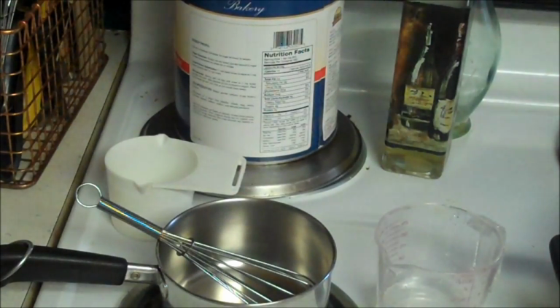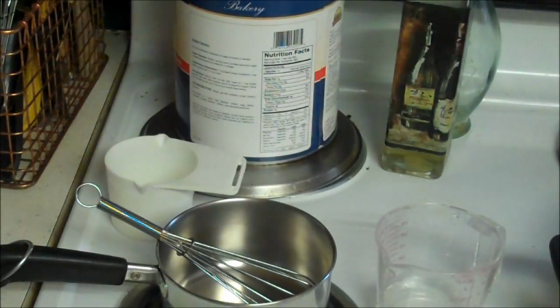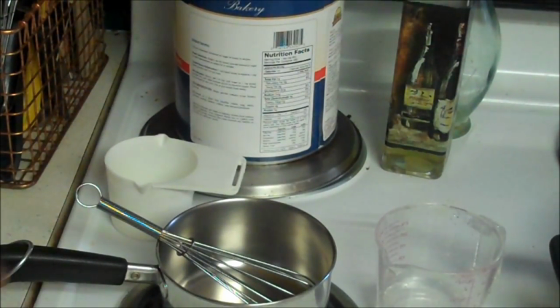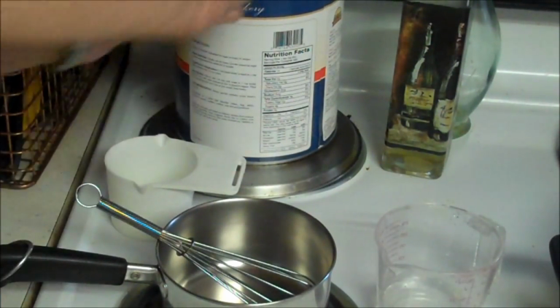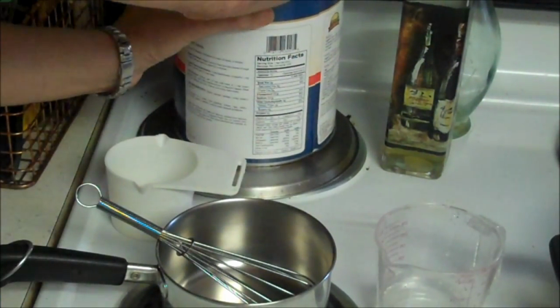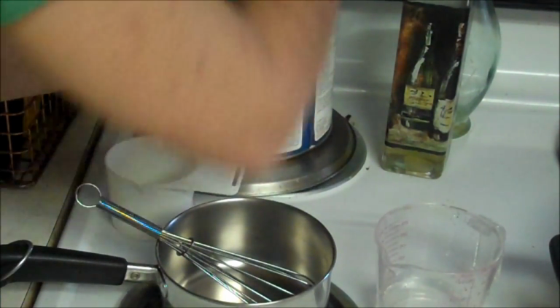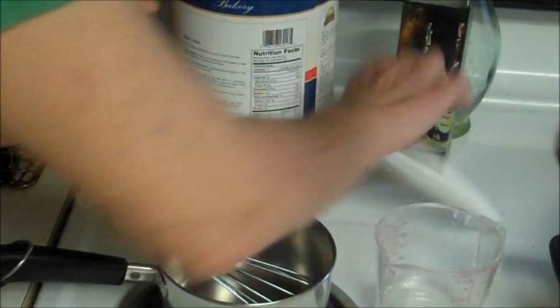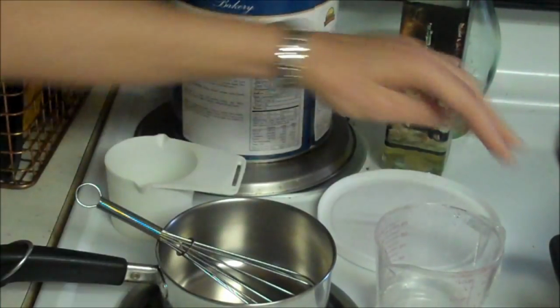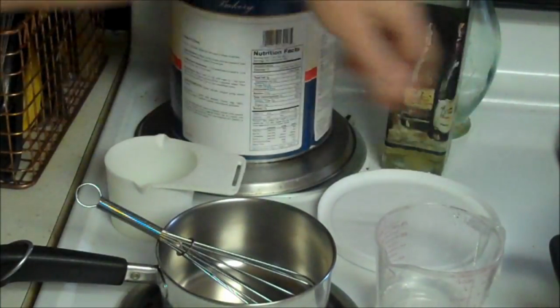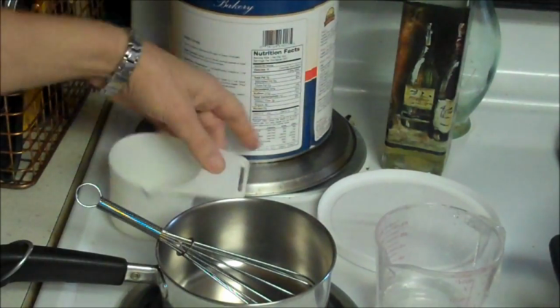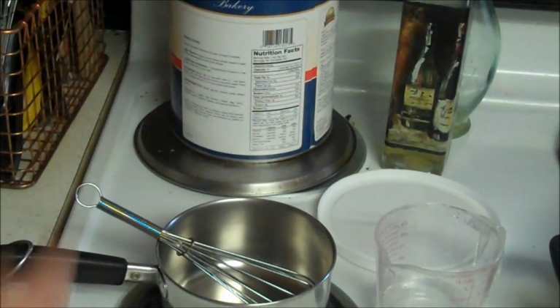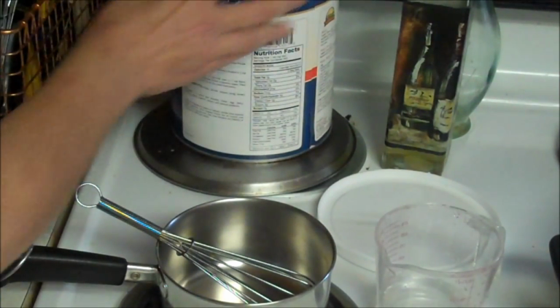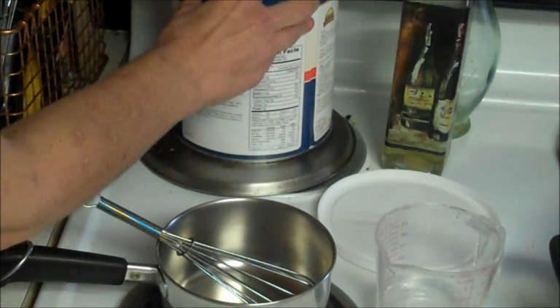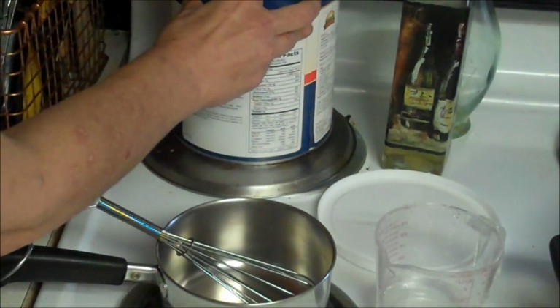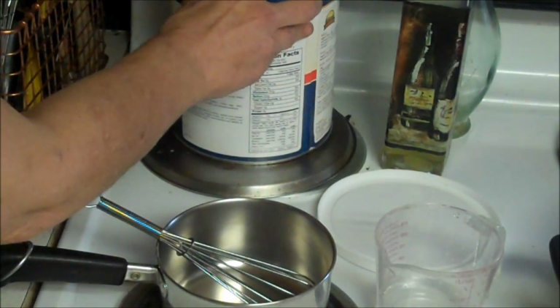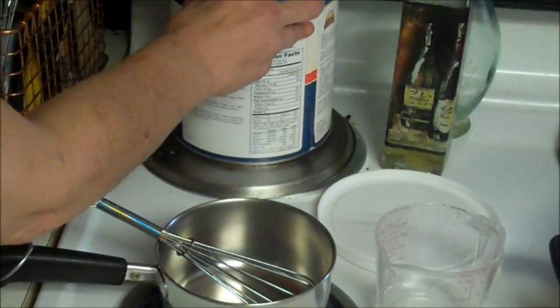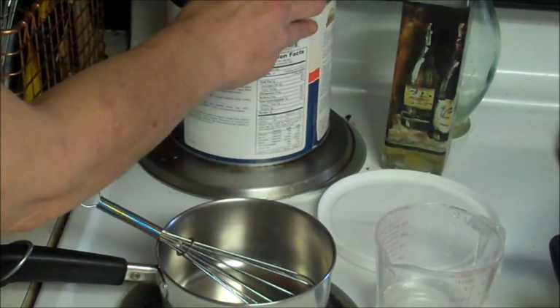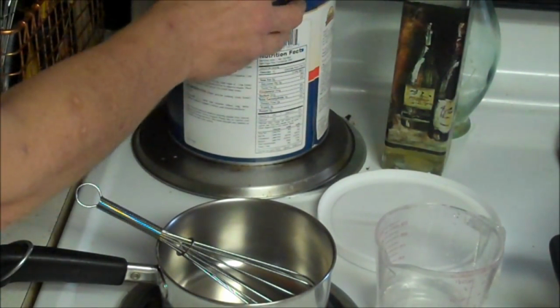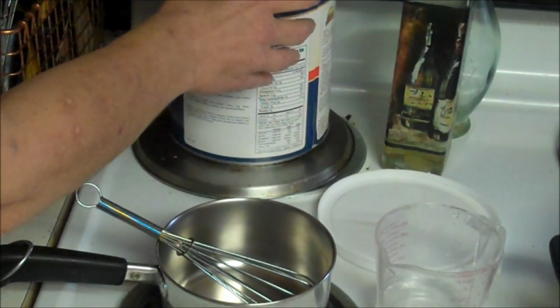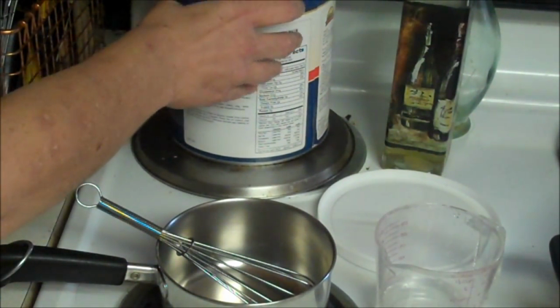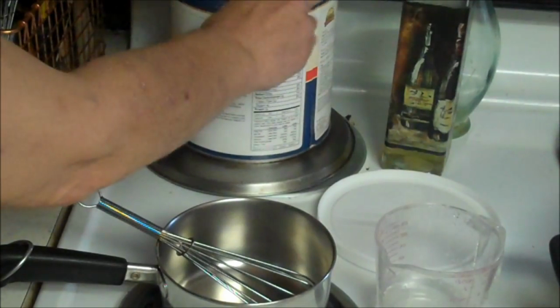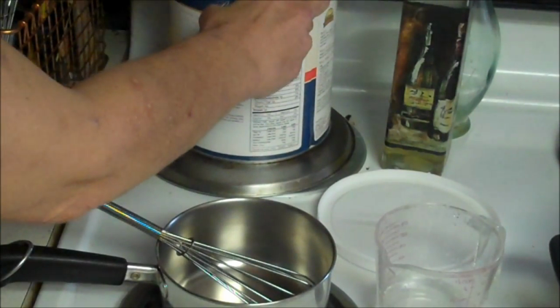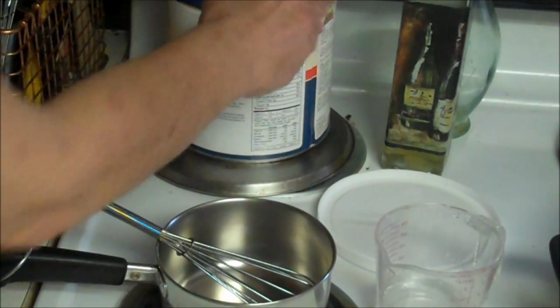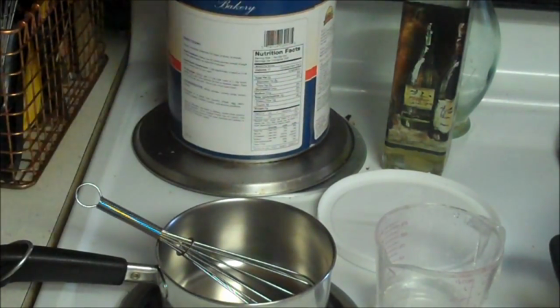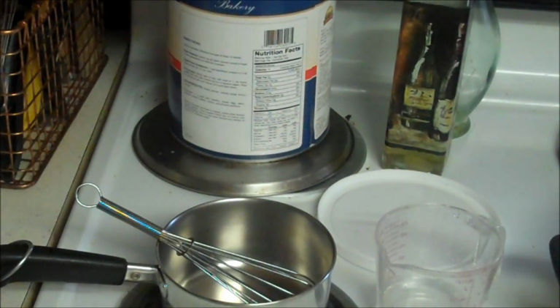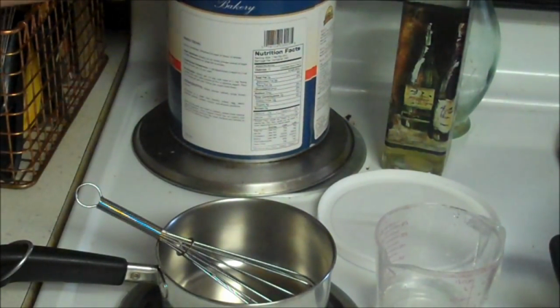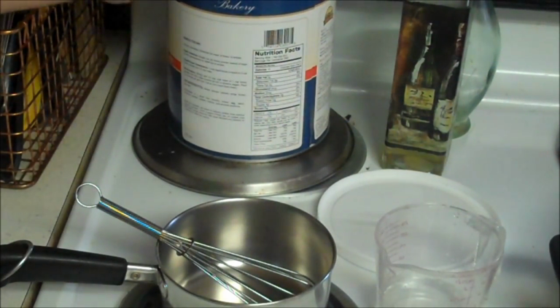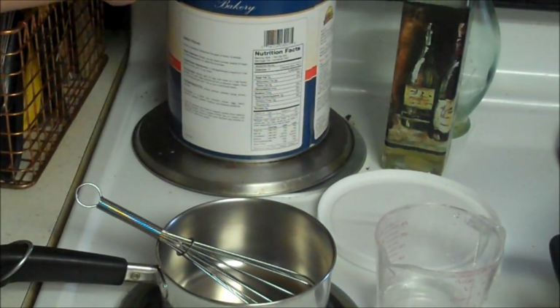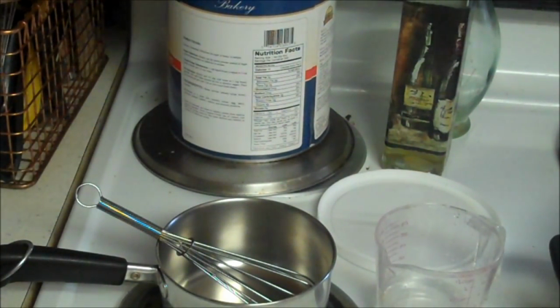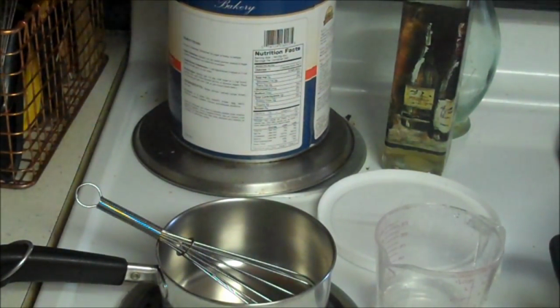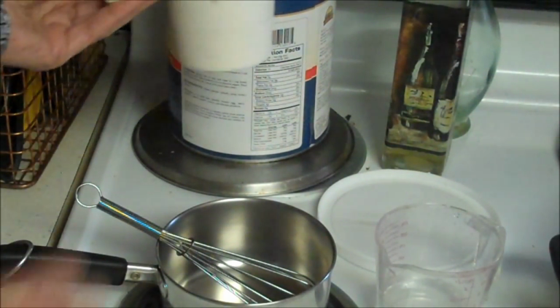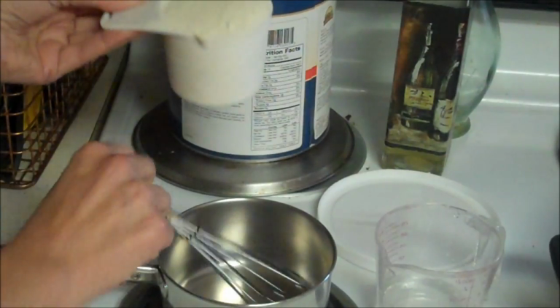So what we're going to do is put one cup of honey powder in this little sauce pan. And remember when you're measuring, use a dry measure for dry and a wet measure for wet.